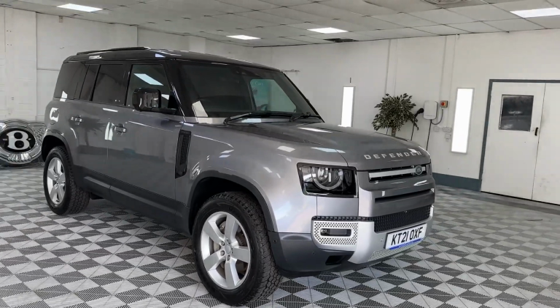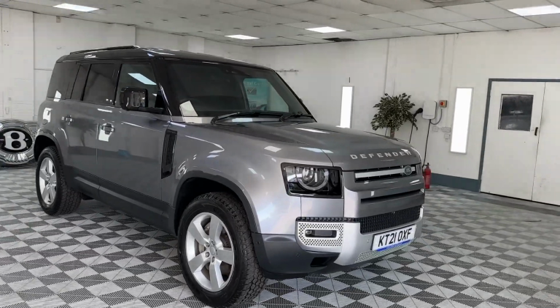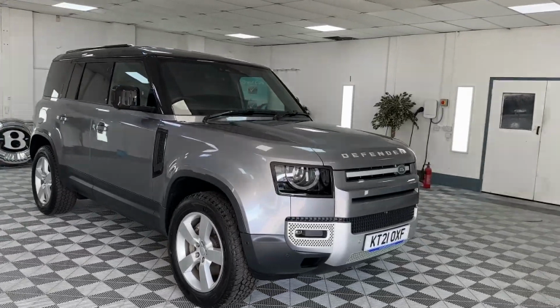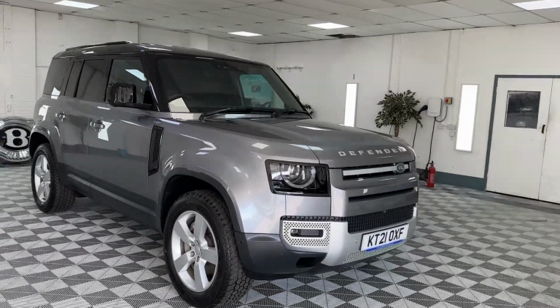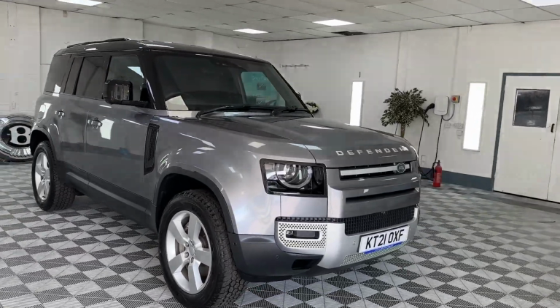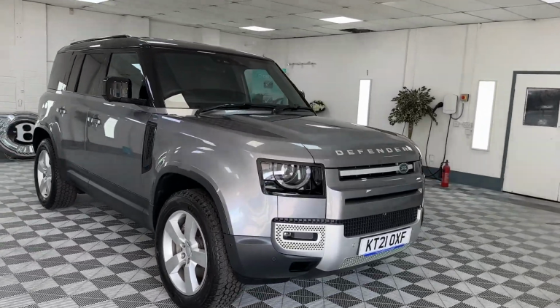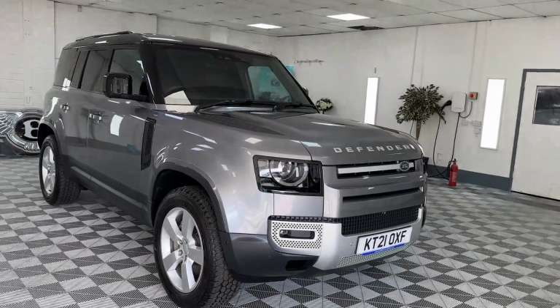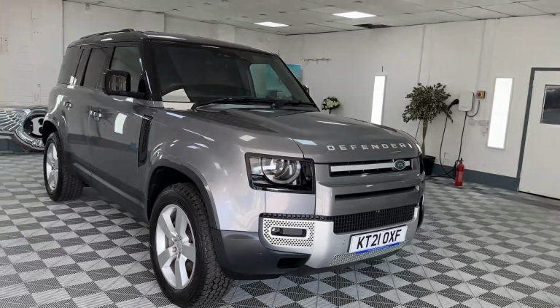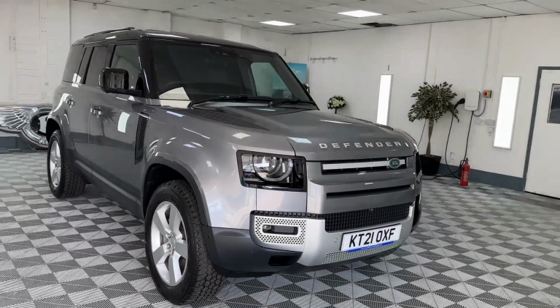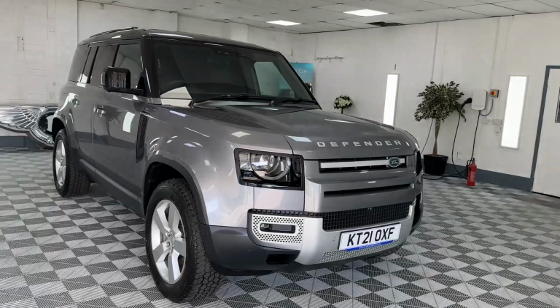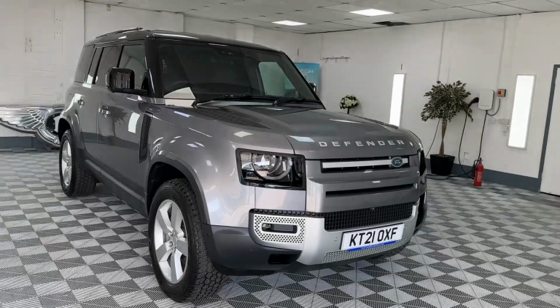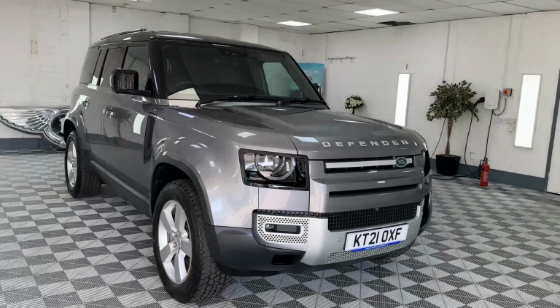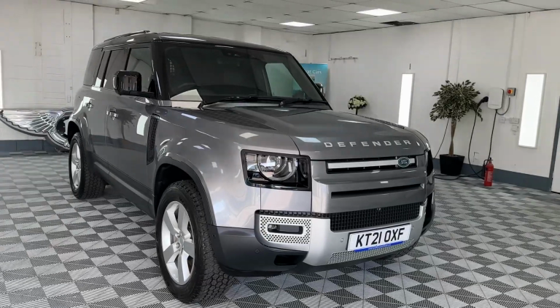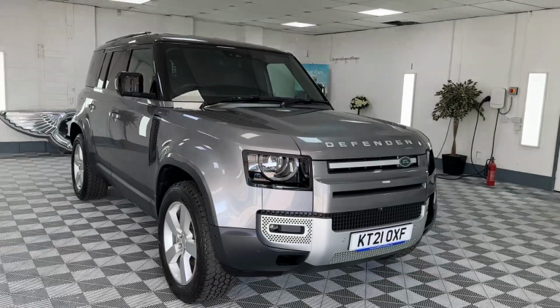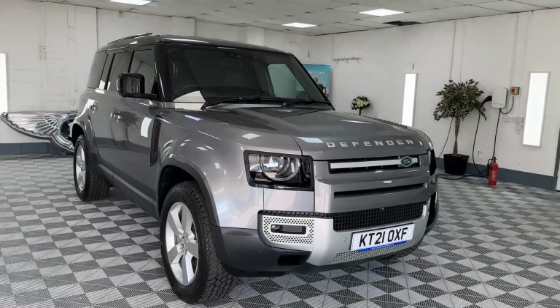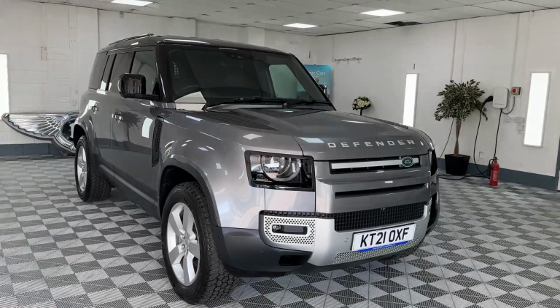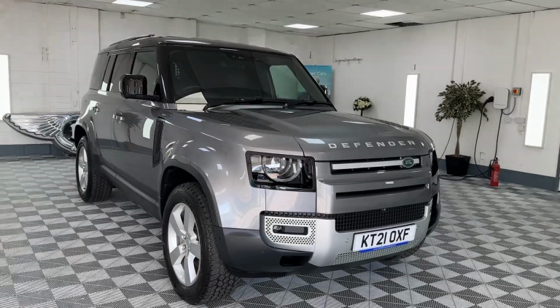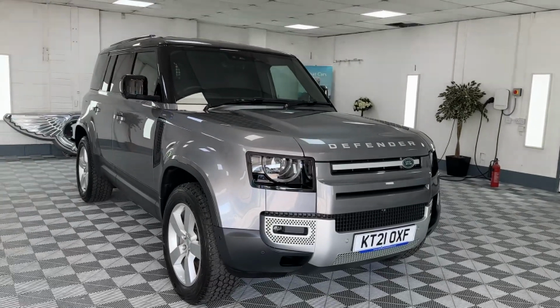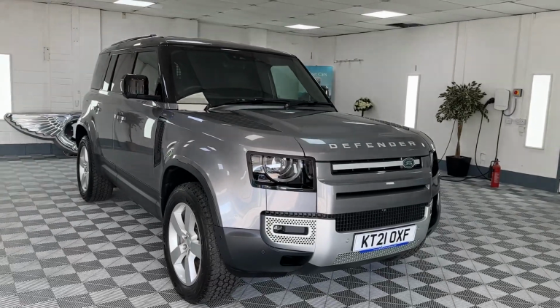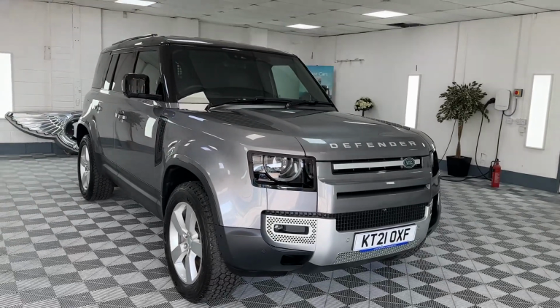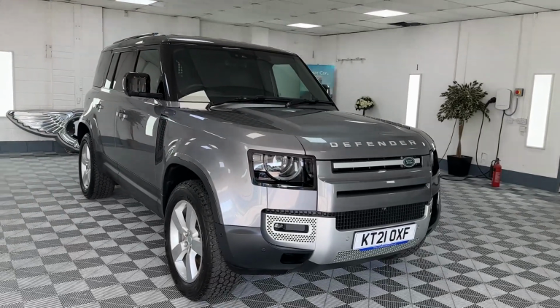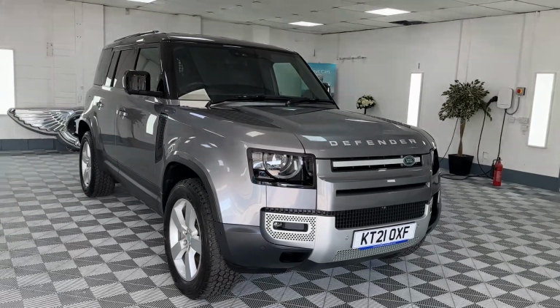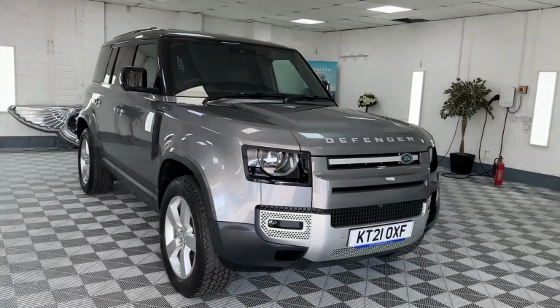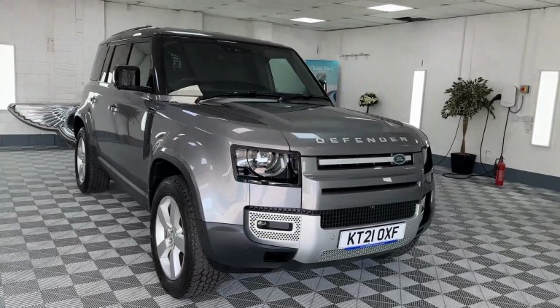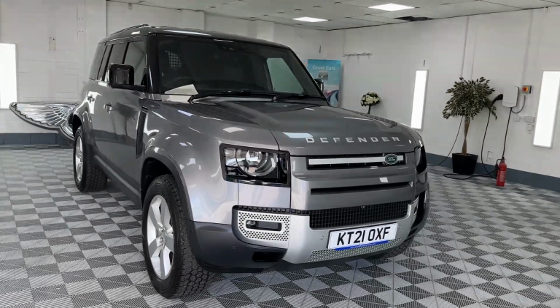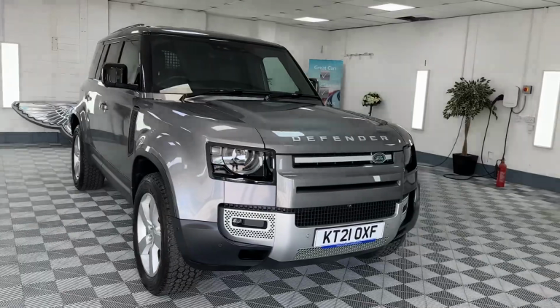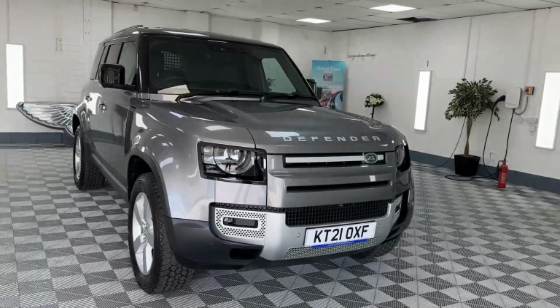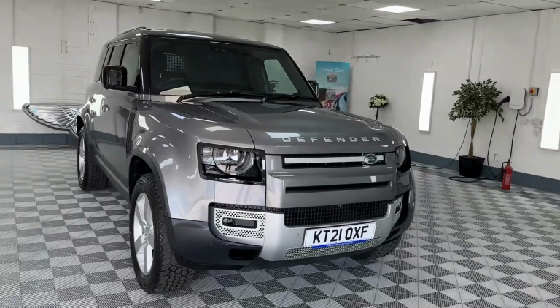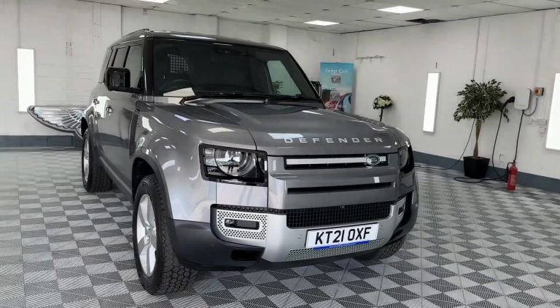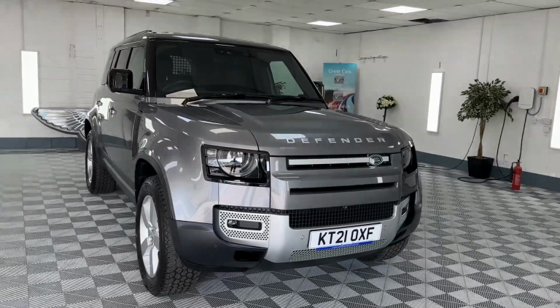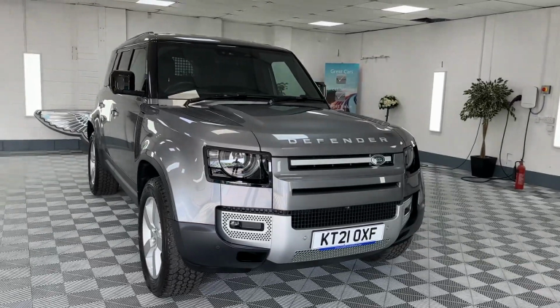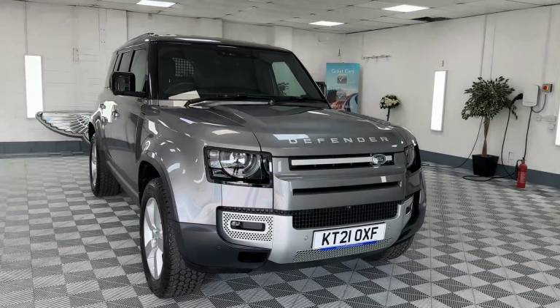One owner from new, big specification. We do offer finance and also nationwide delivery, so please give us a call about this Defender.